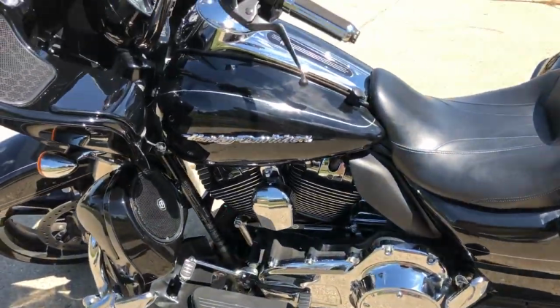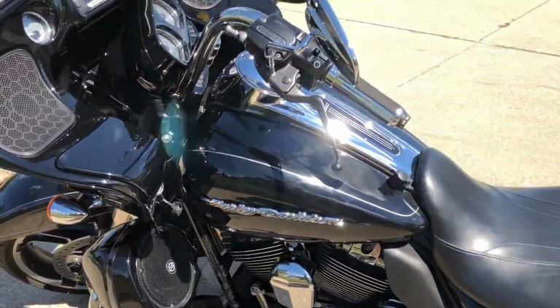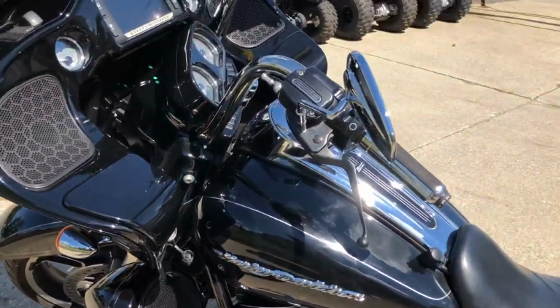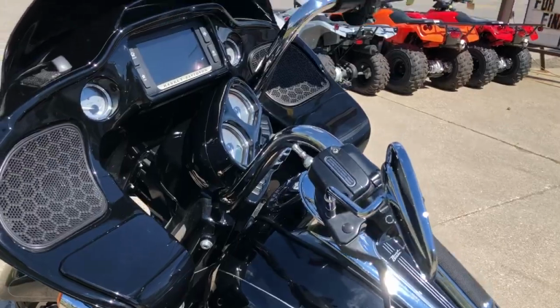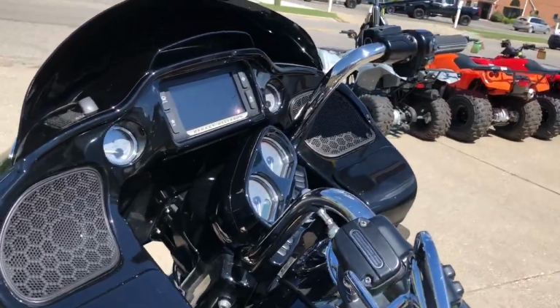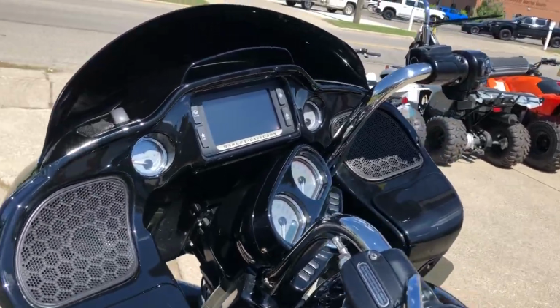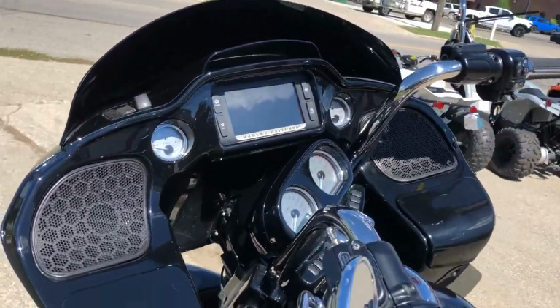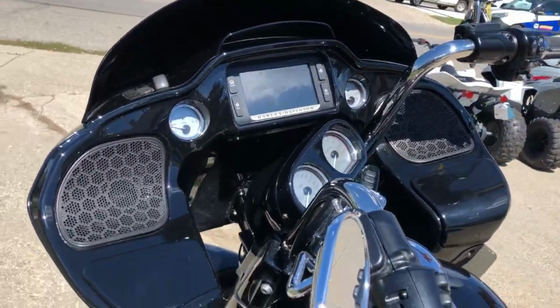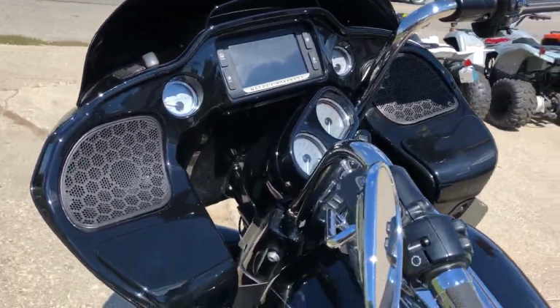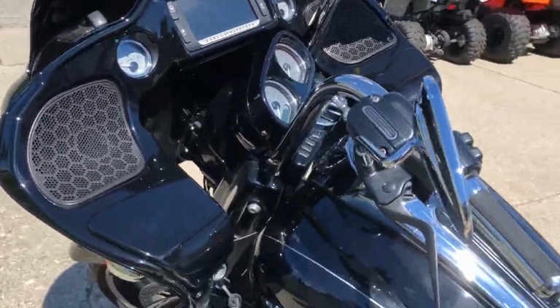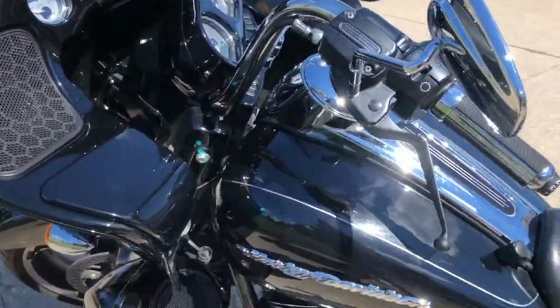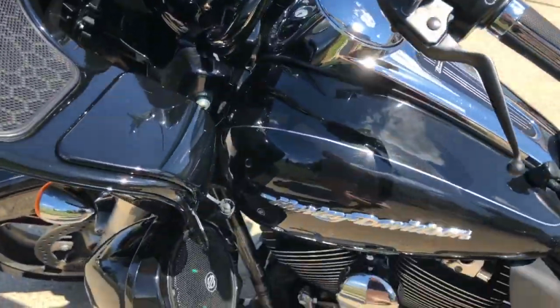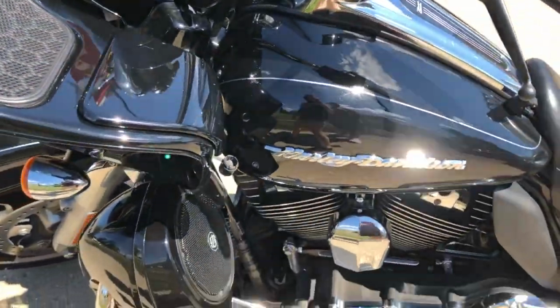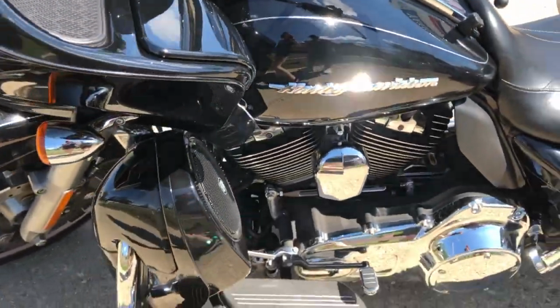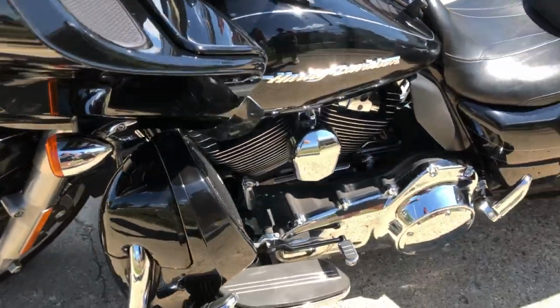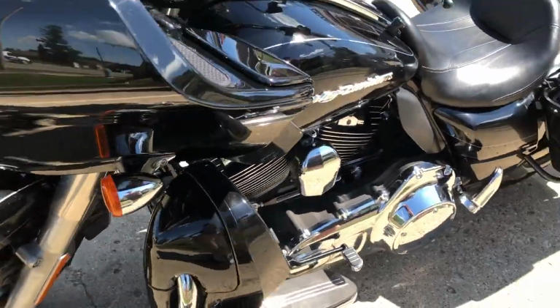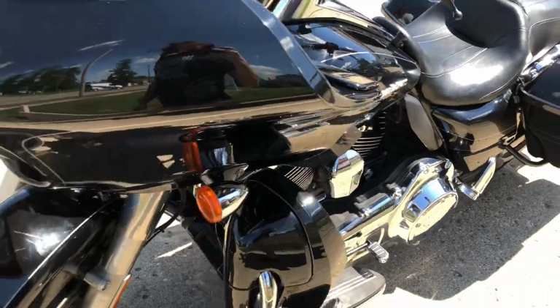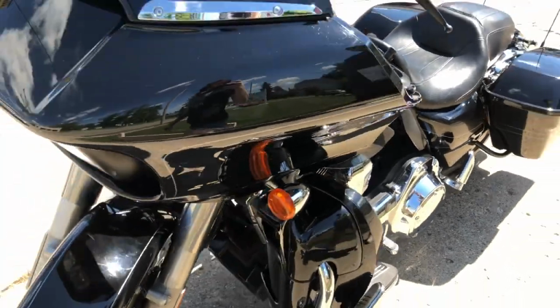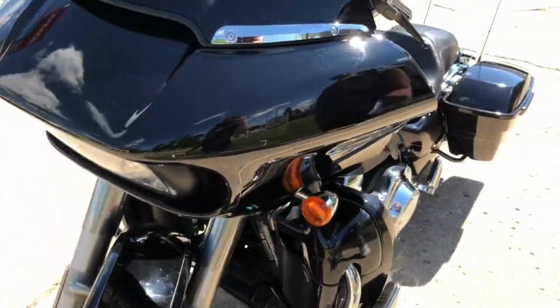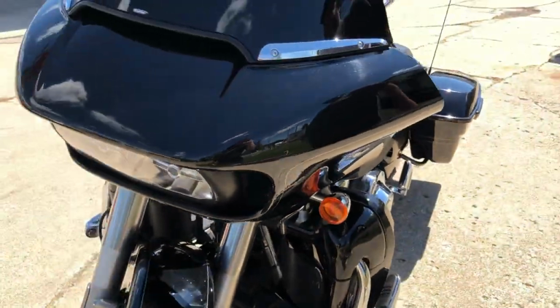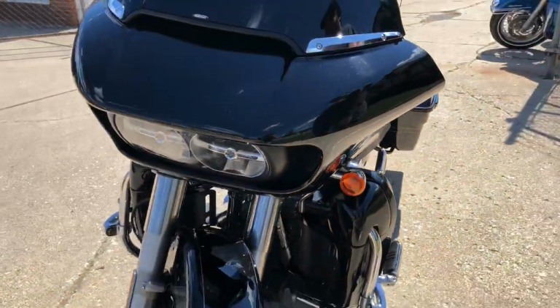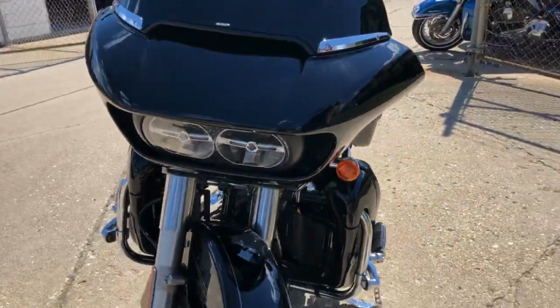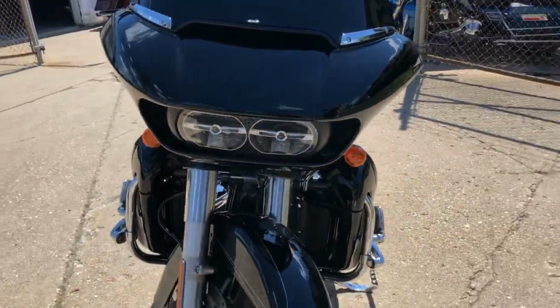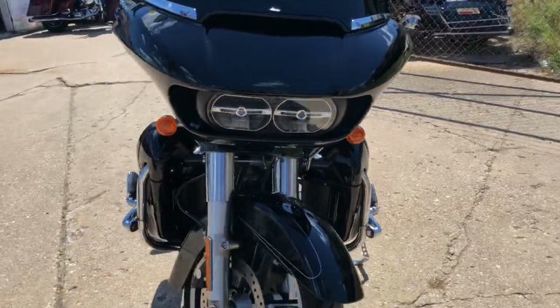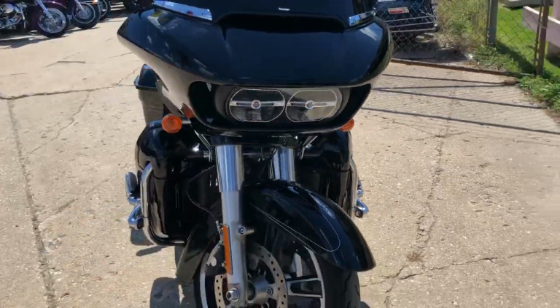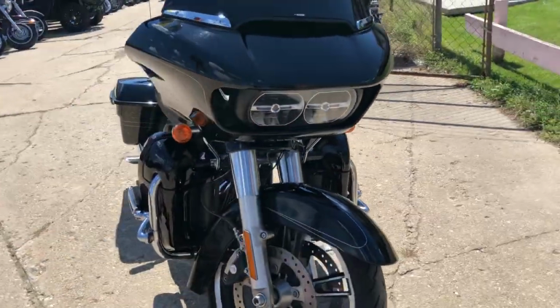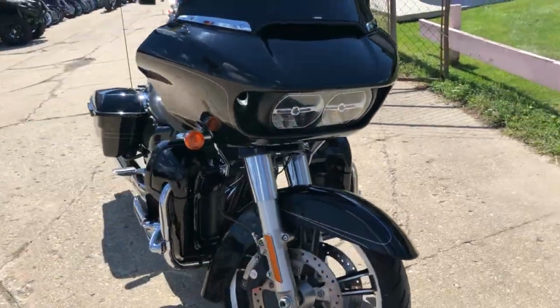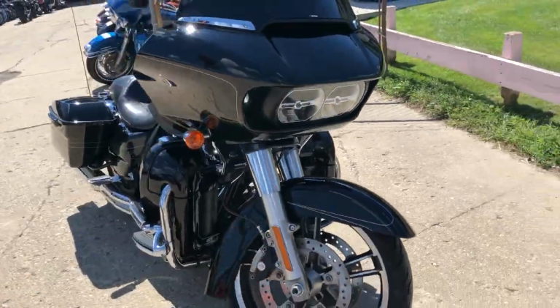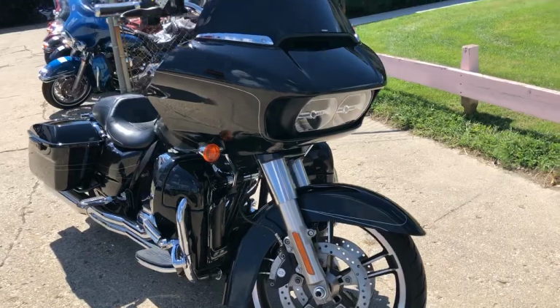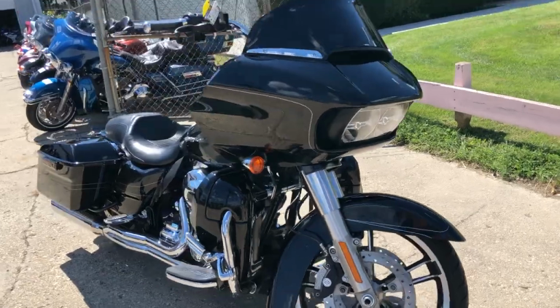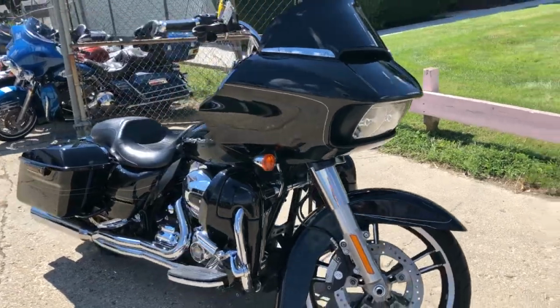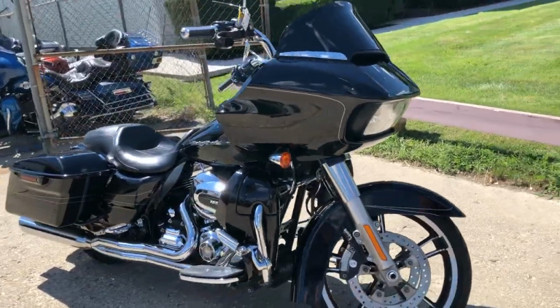Stereo is nice and loud — this Road Glide is ready to go guys, don't miss it. That's the 2015 Road Glide Special. Give us a call, we'll get it done: 810-648-9500.